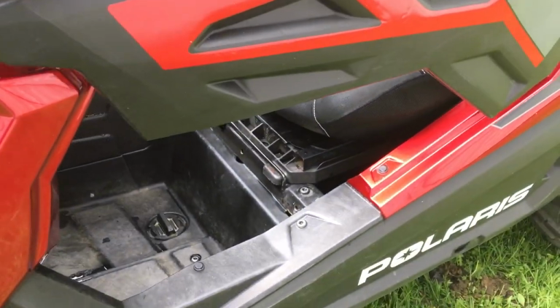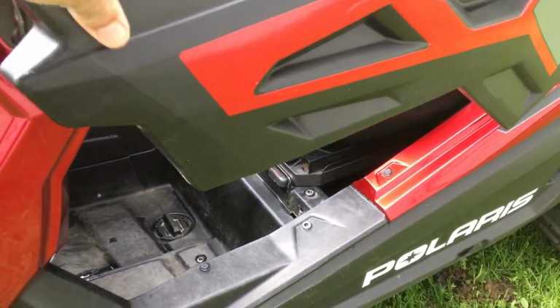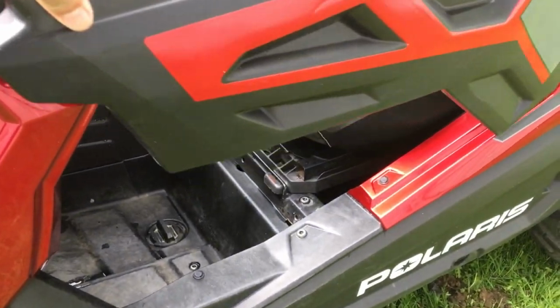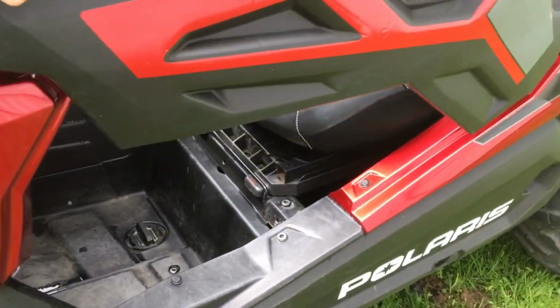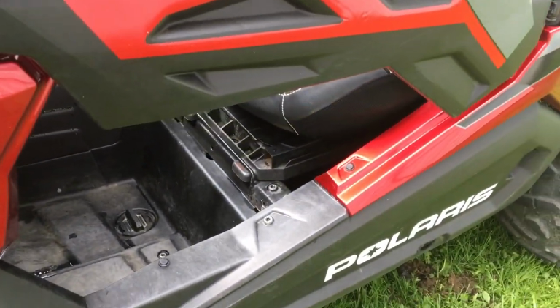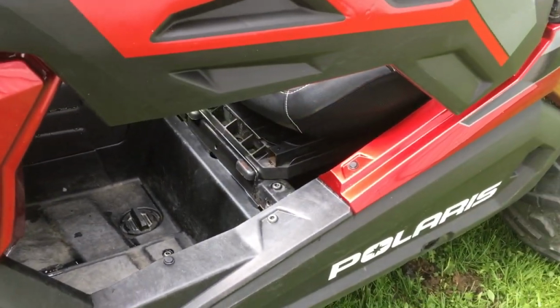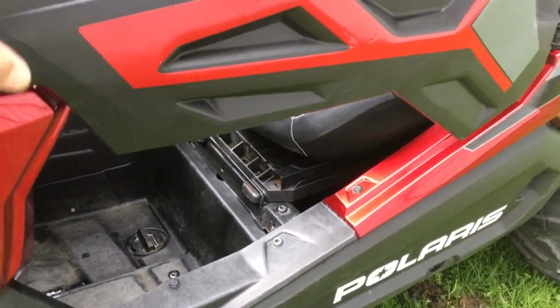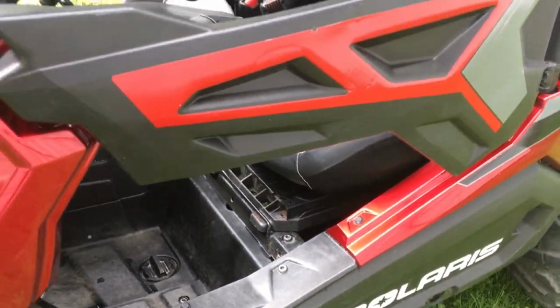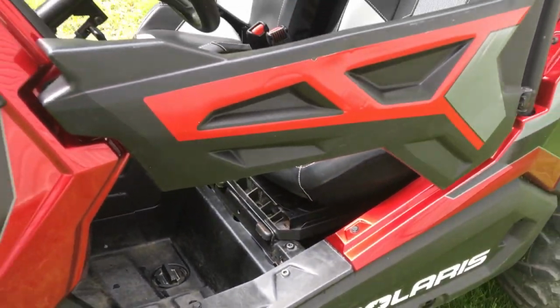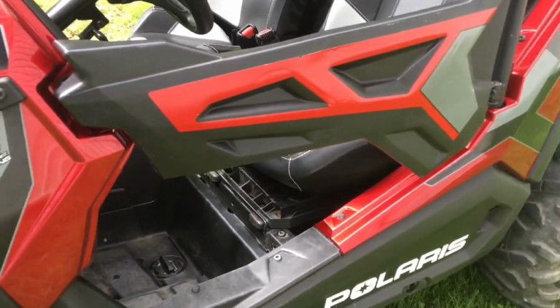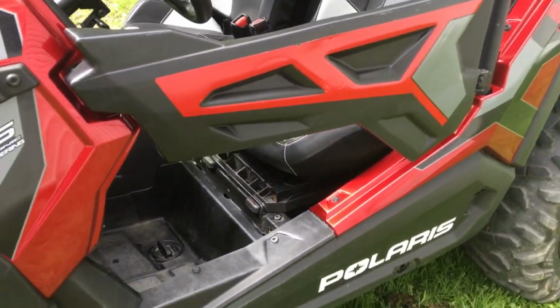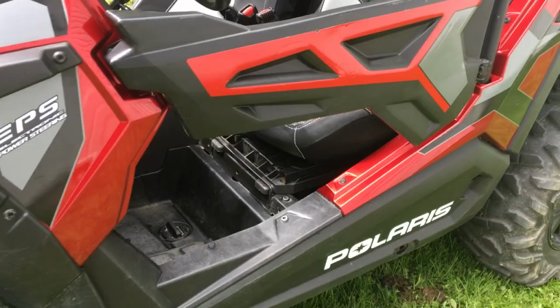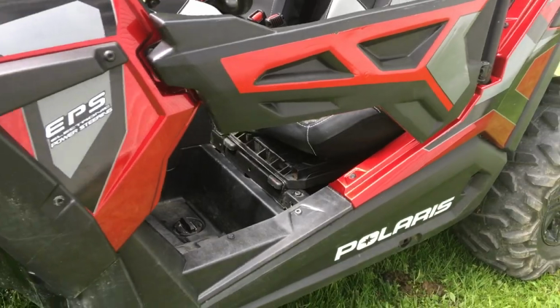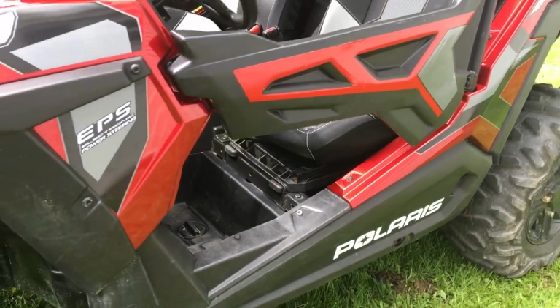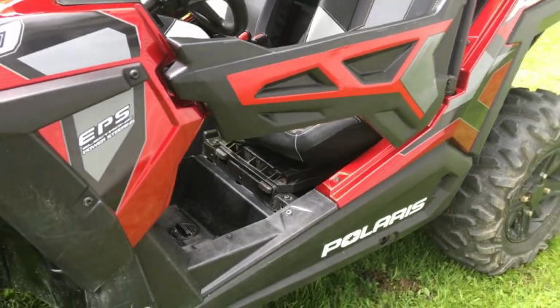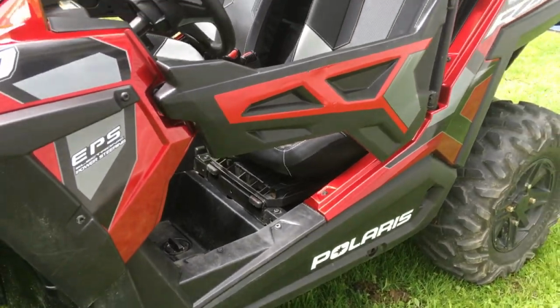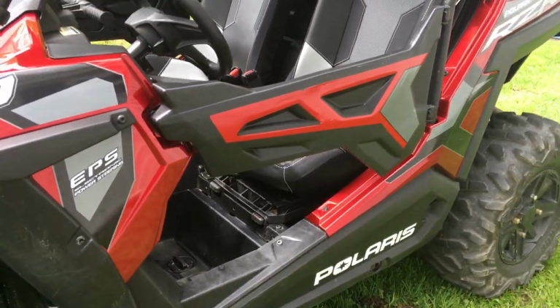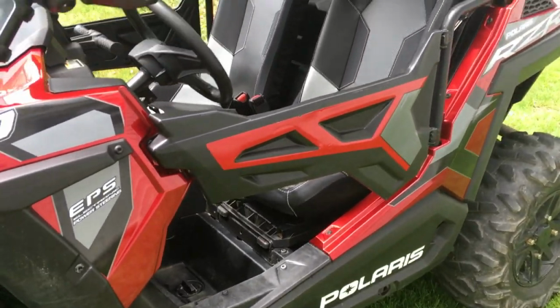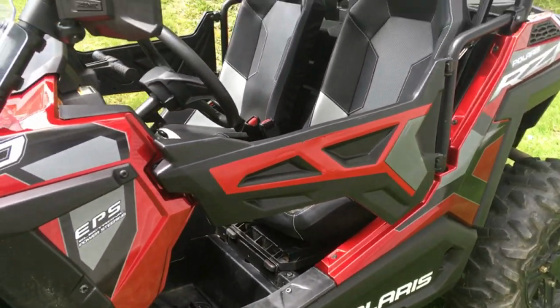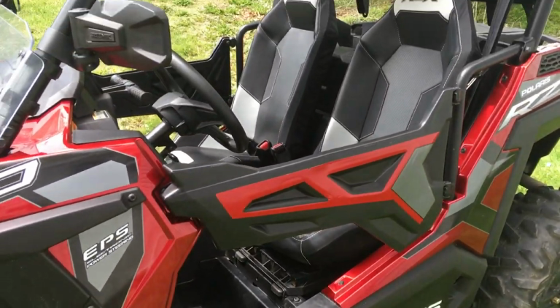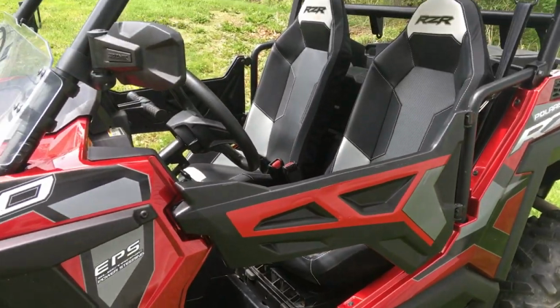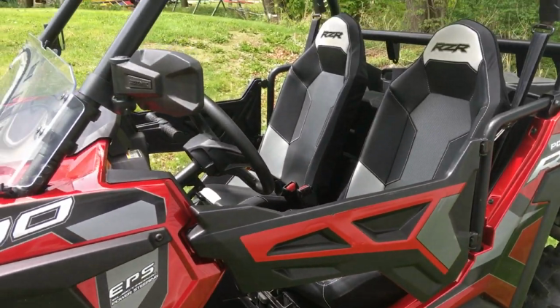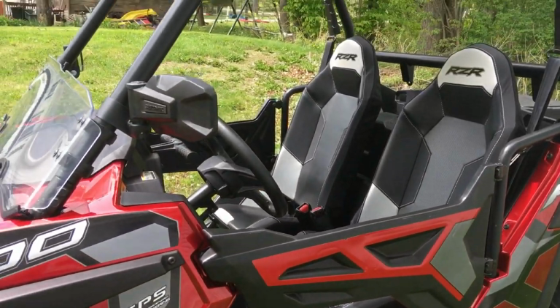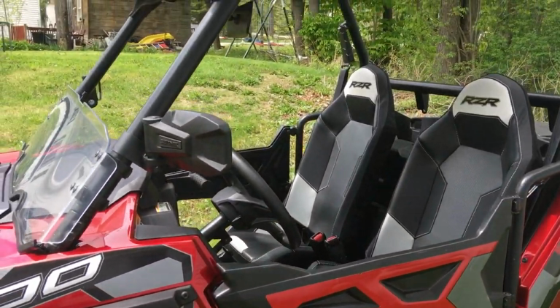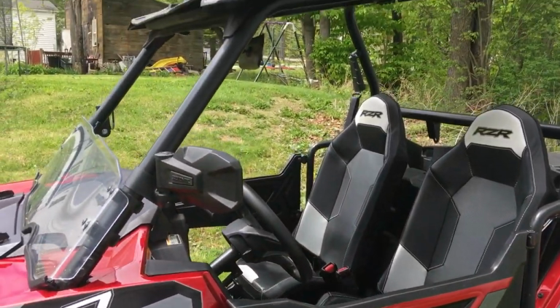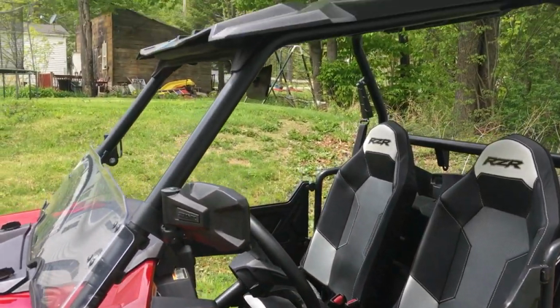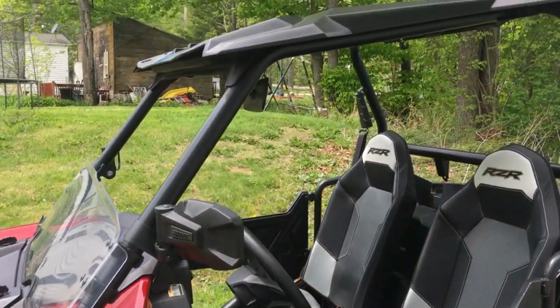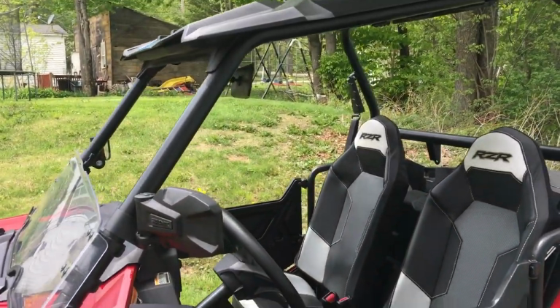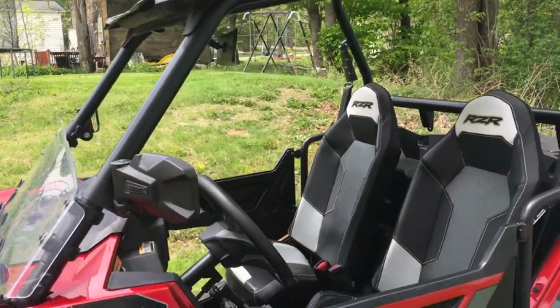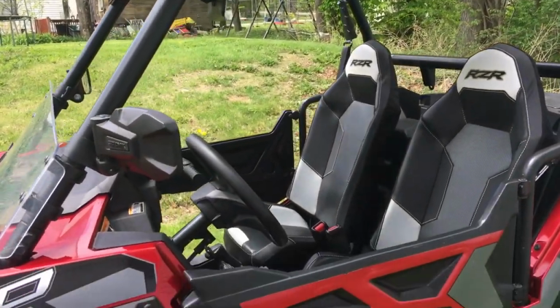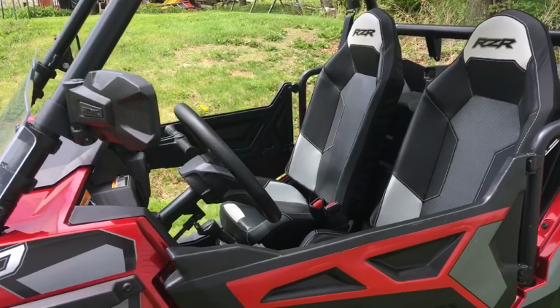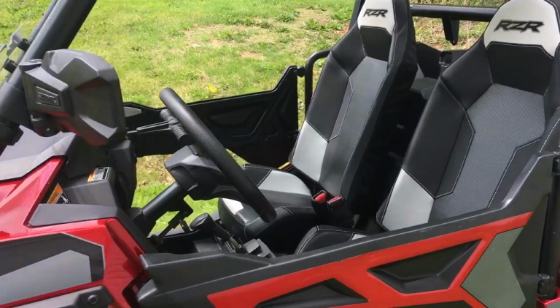Adam and I went for a ride and mud comes flying up in there — that's no good. I don't know why it doesn't come with mud flaps, but it doesn't. They want you to buy them.